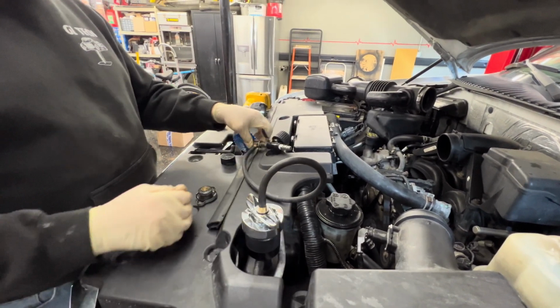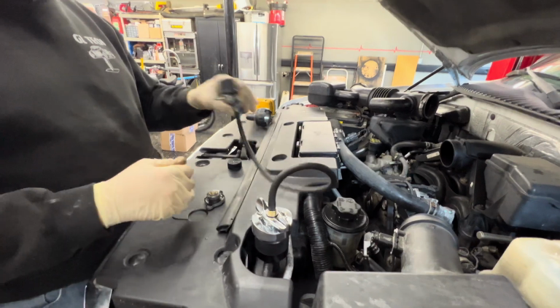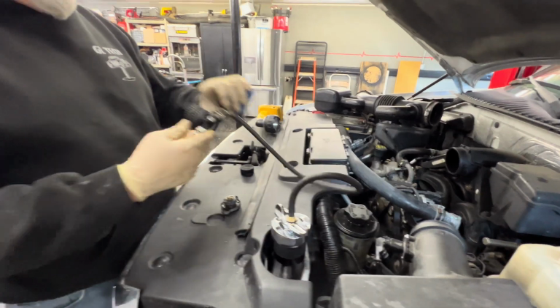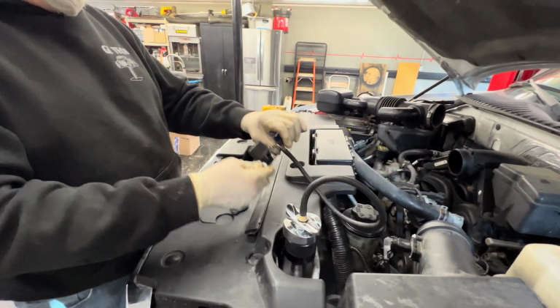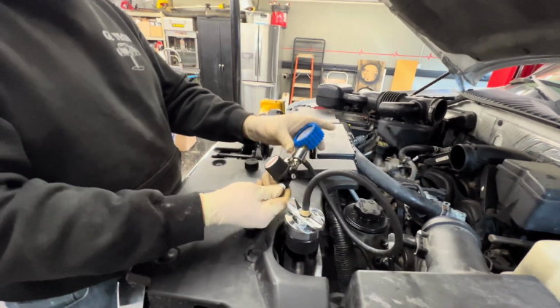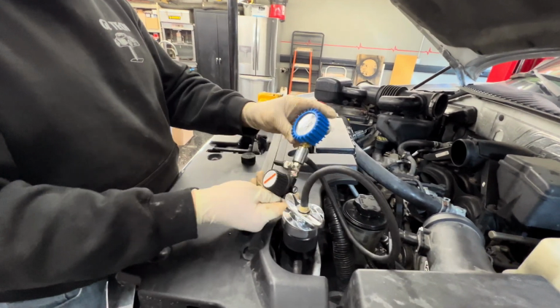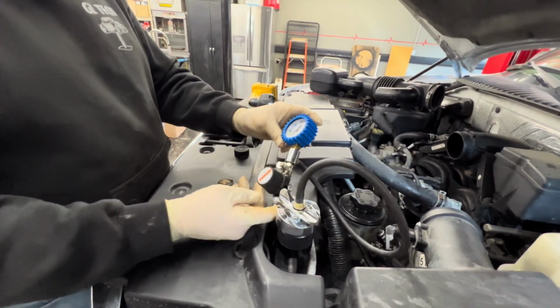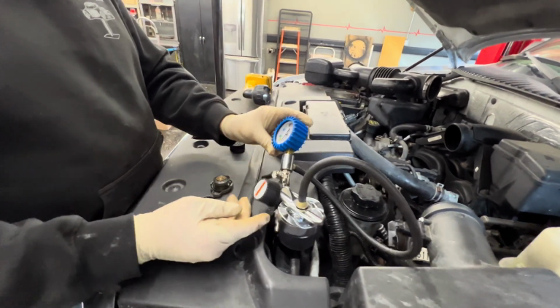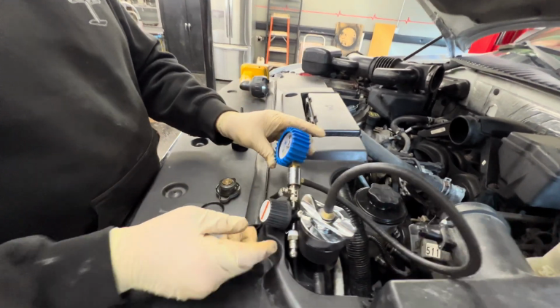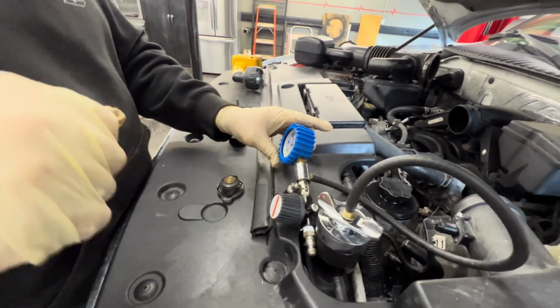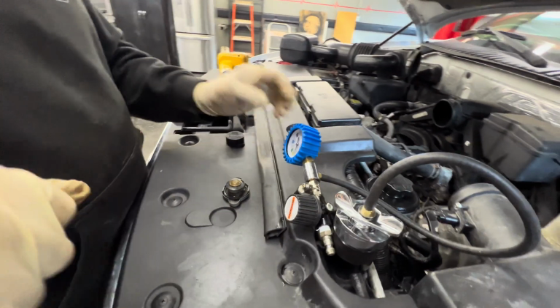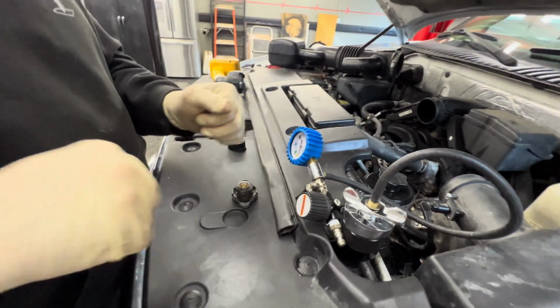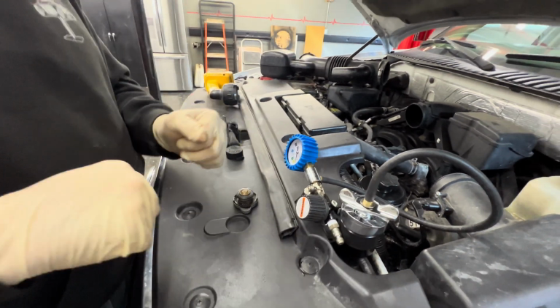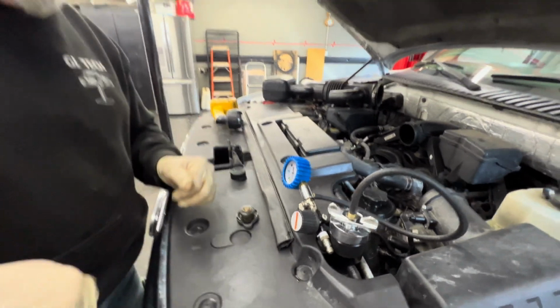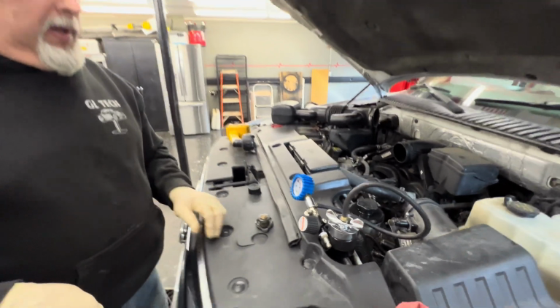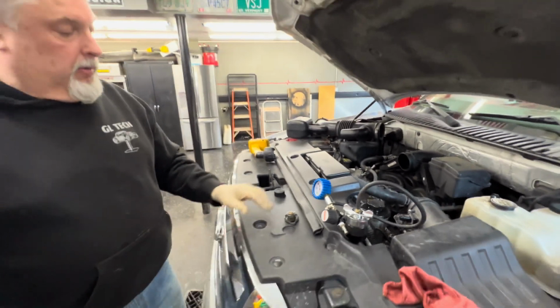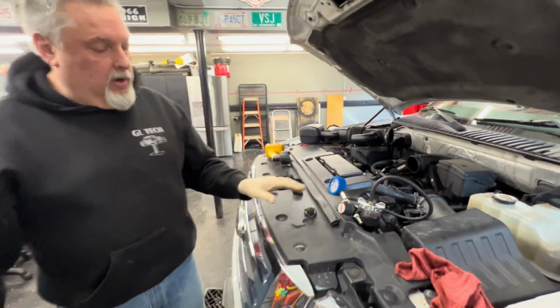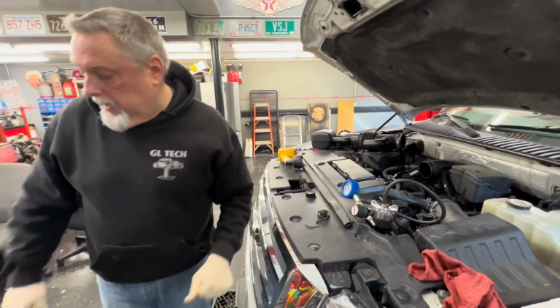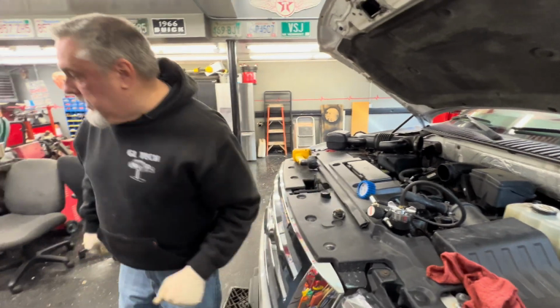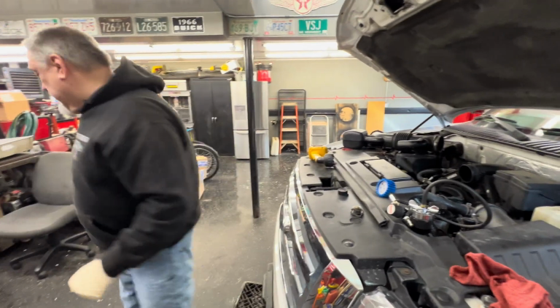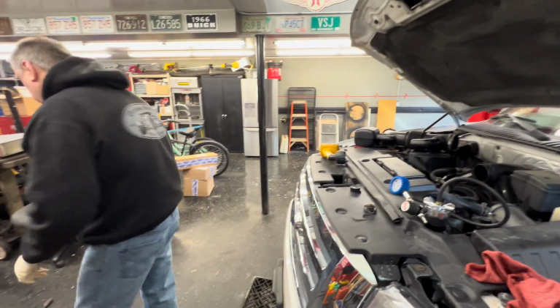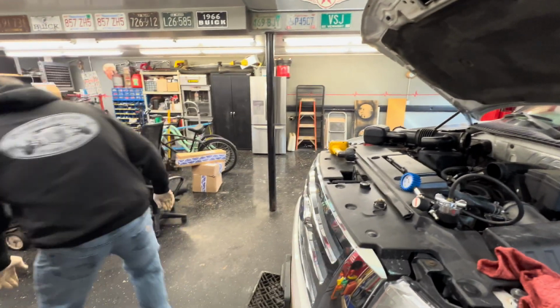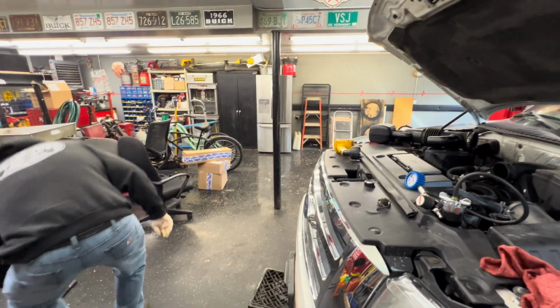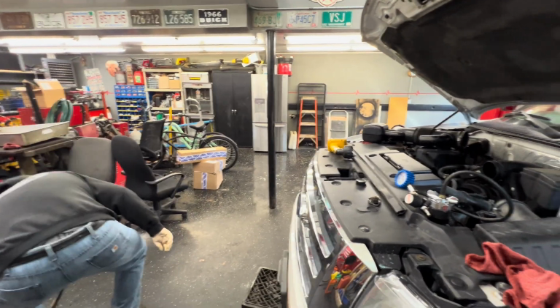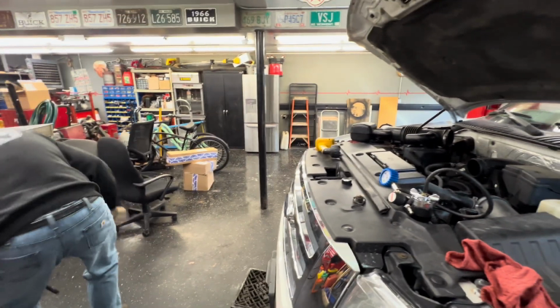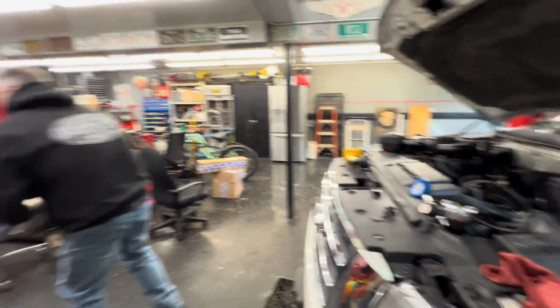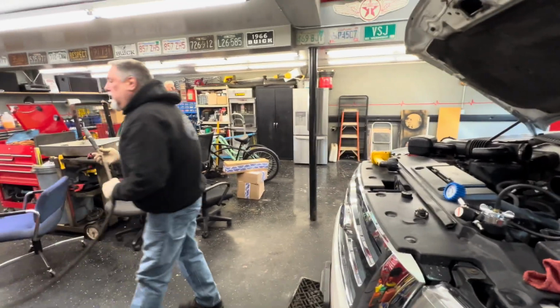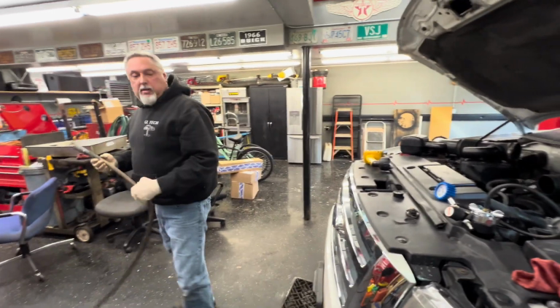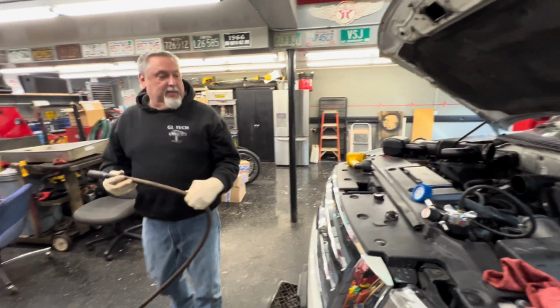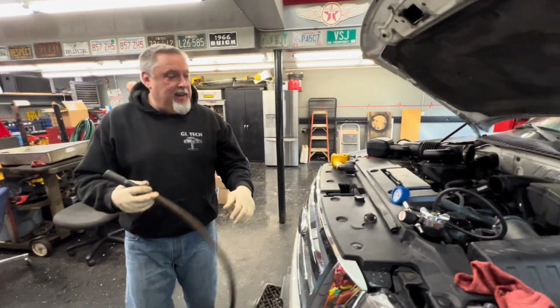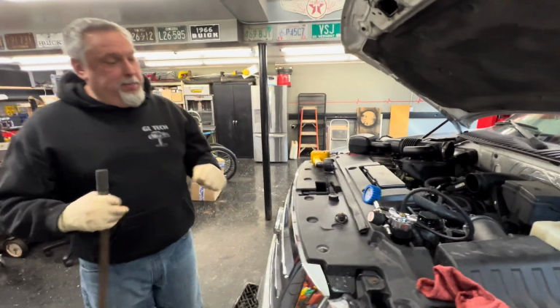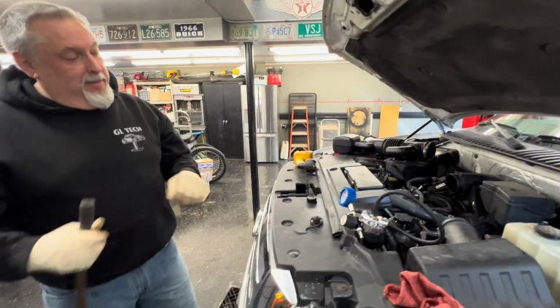Now we're going to put air into this. They have pump ones that you can pump, but we've gone to the air style now. Steve's going high tech — tired of pumping that thing.